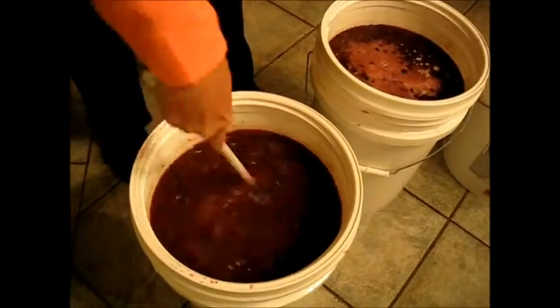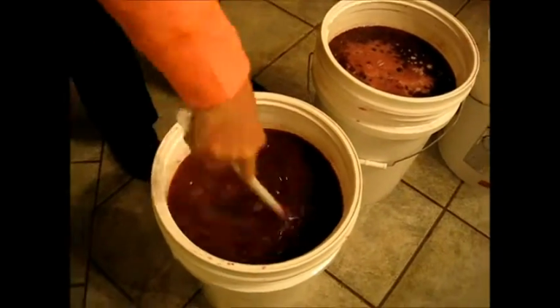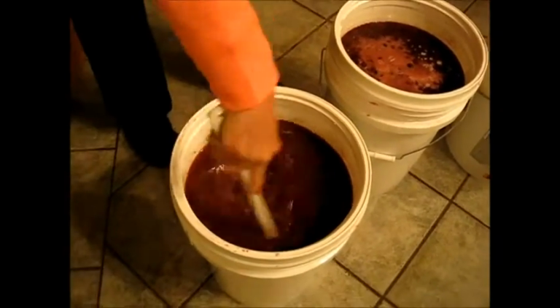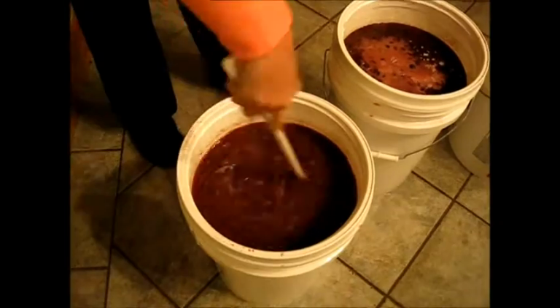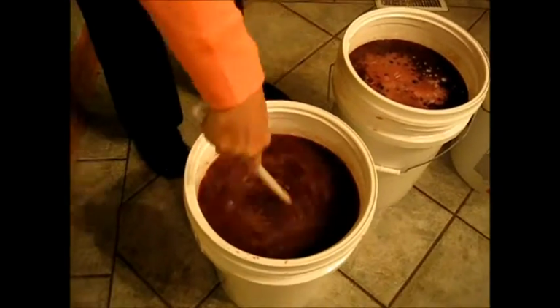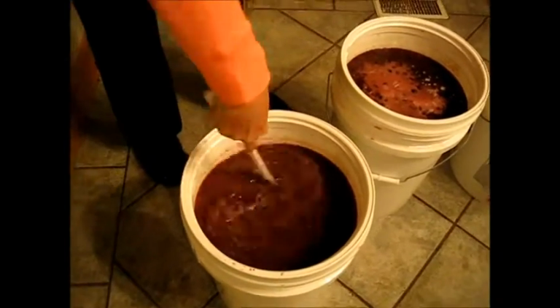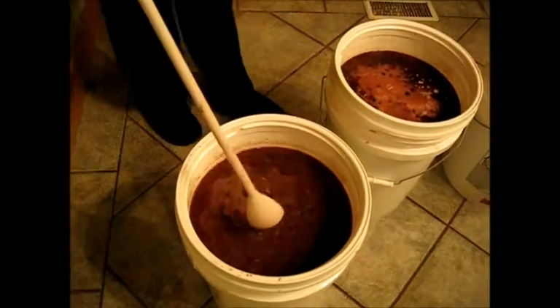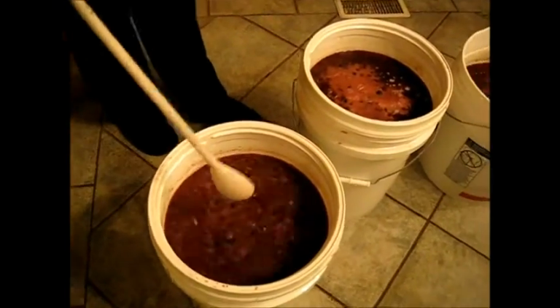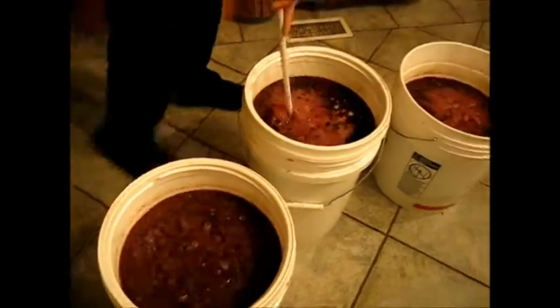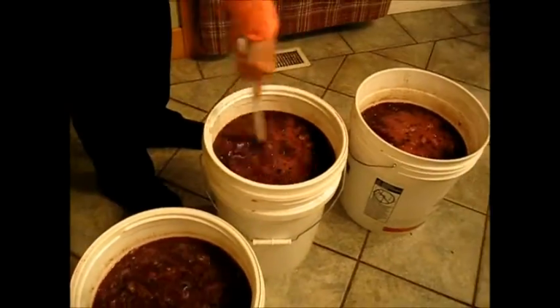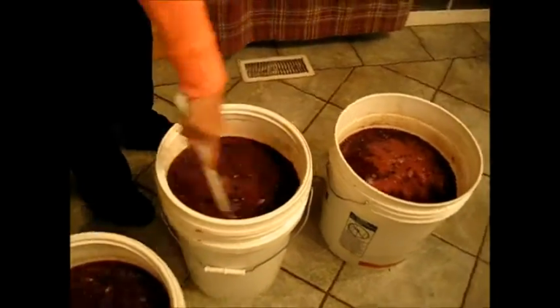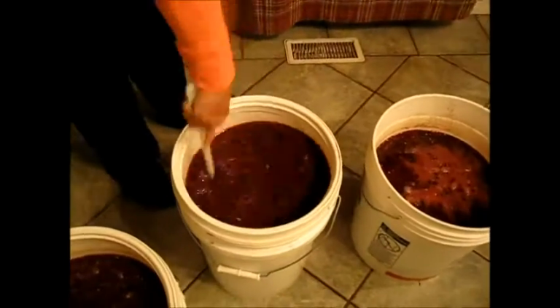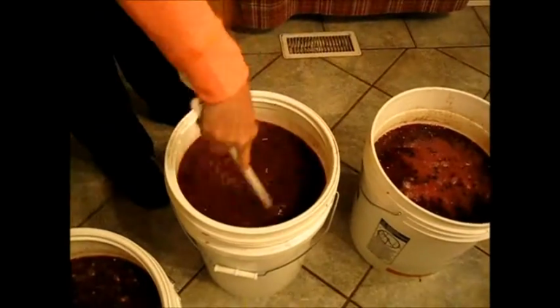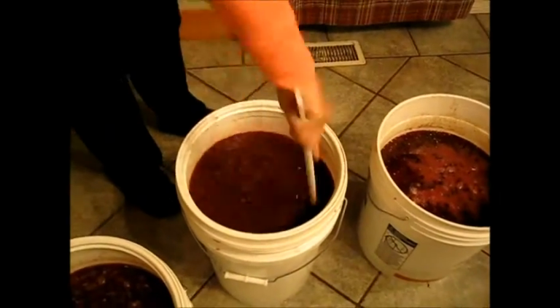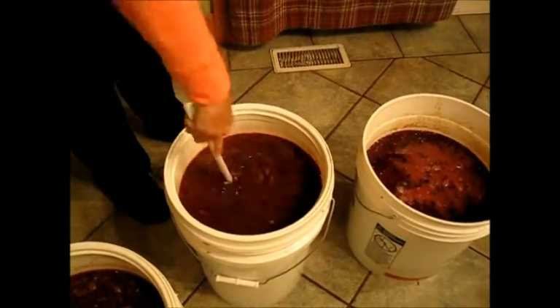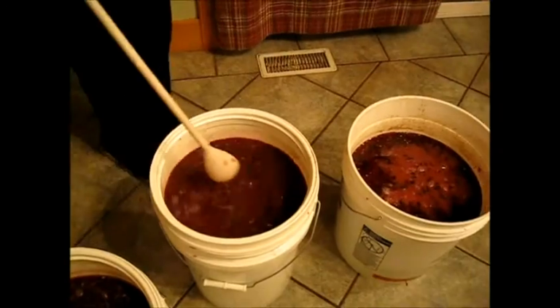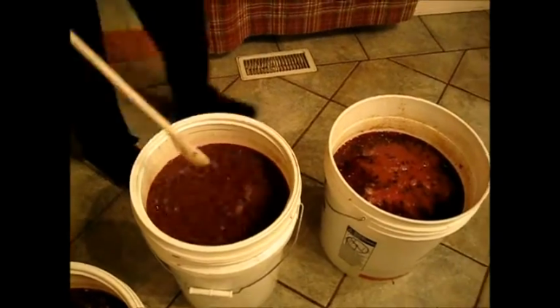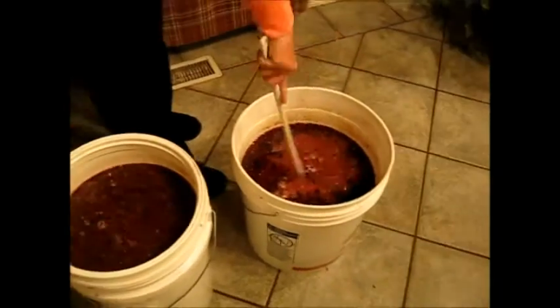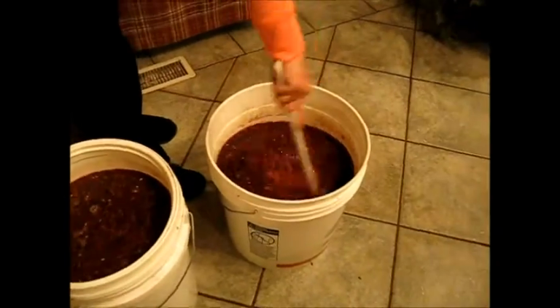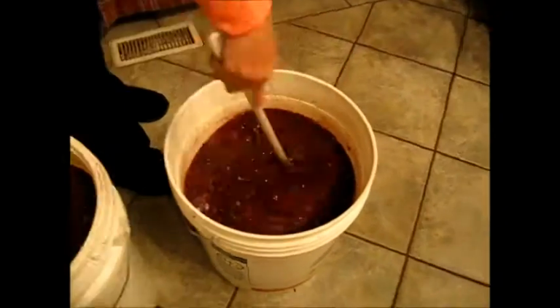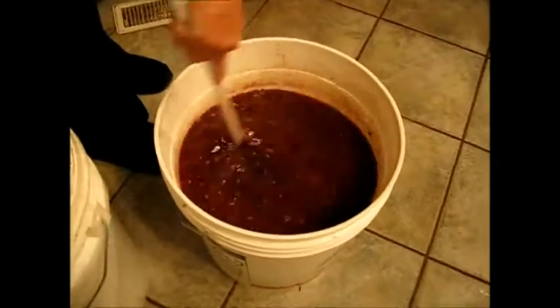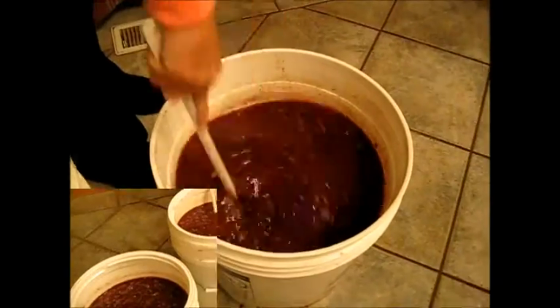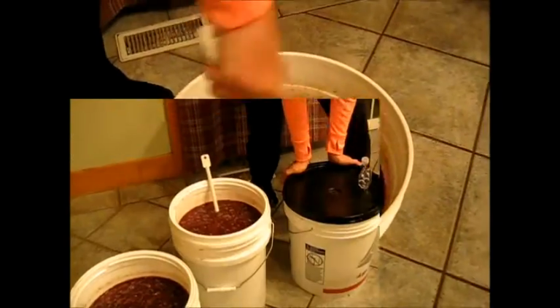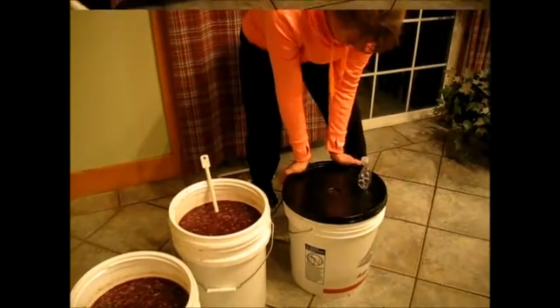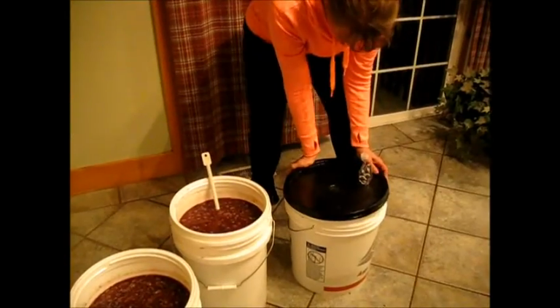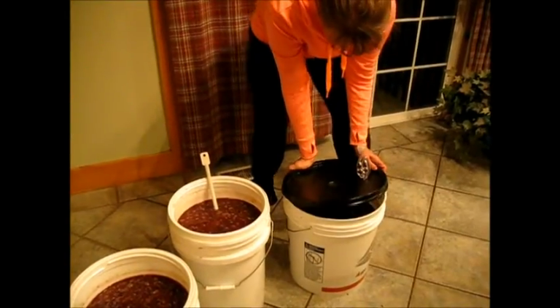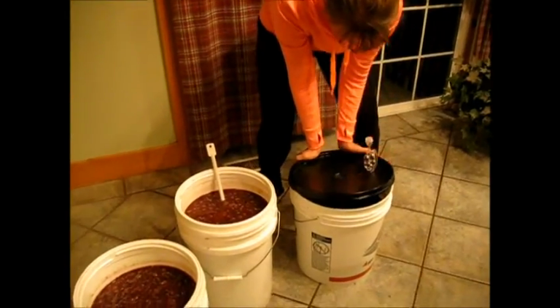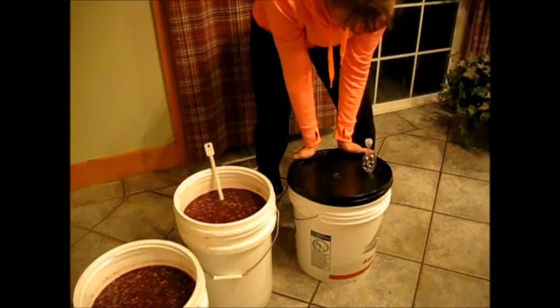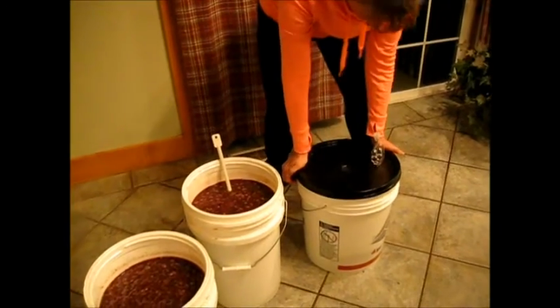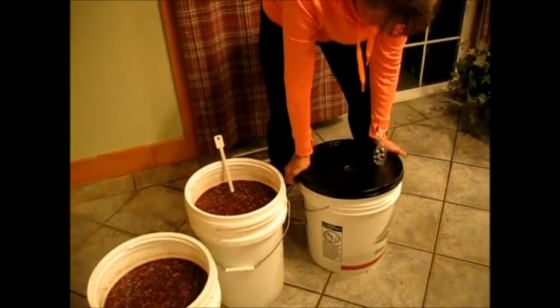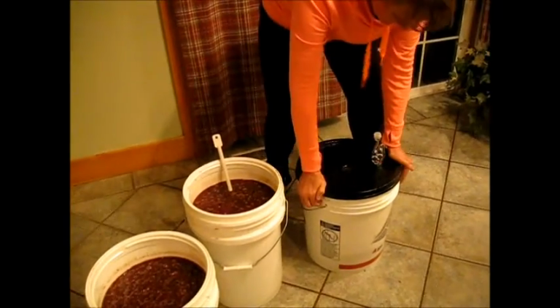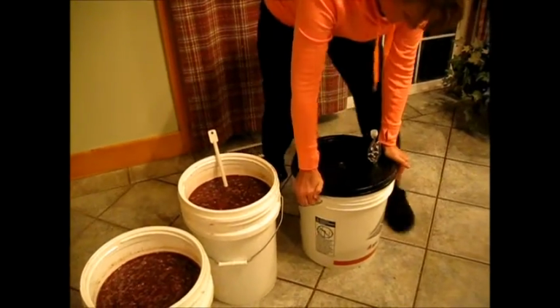Now try to maintain the temperature in the bucket between 75 to 90 degrees. Any colder or hotter and the yeast won't work right. Put the lids on the bucket and let your wine ferment.